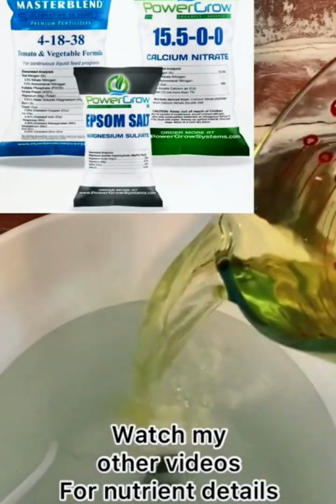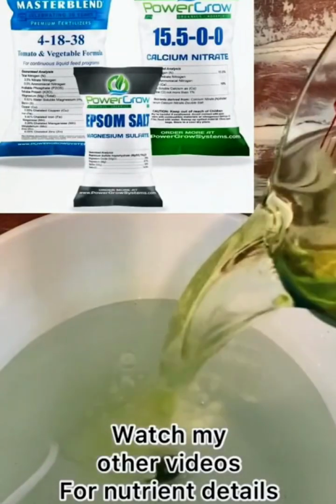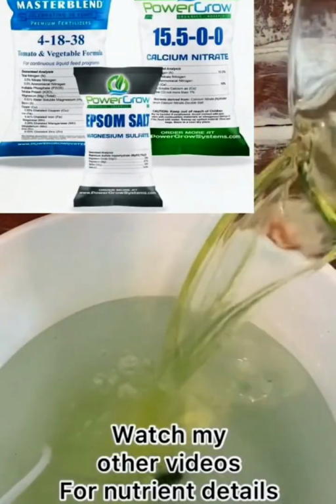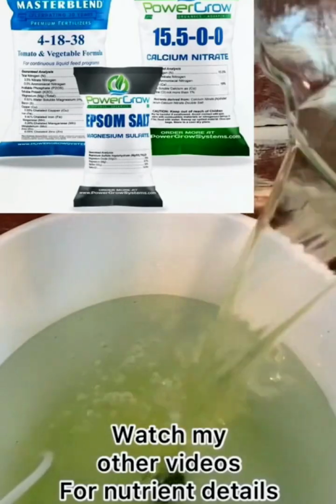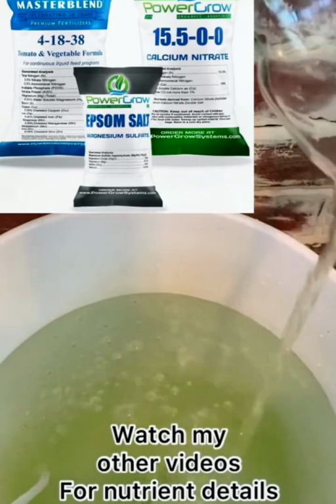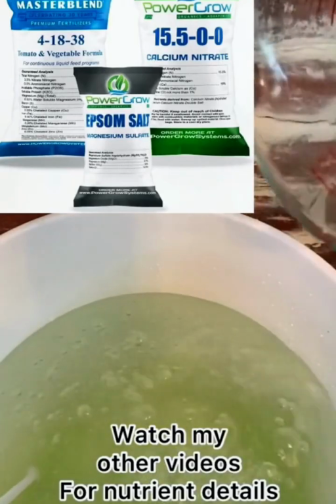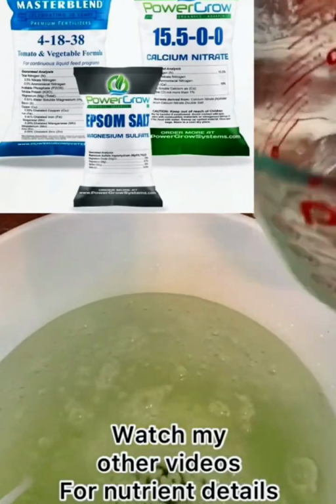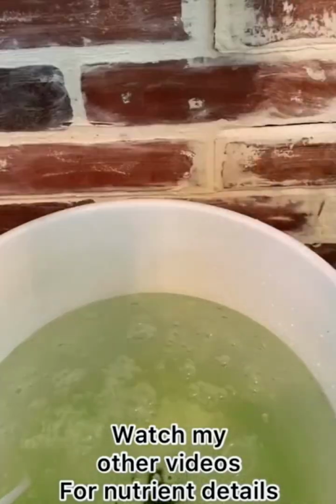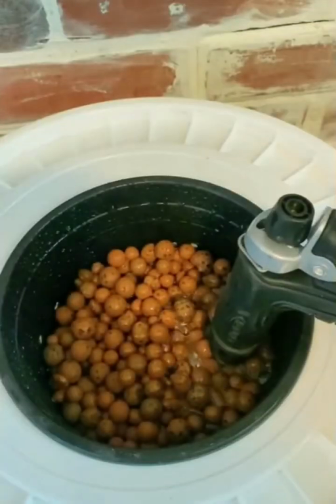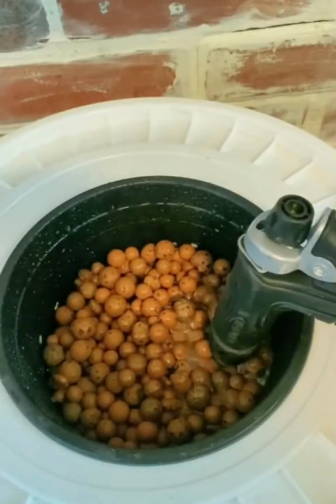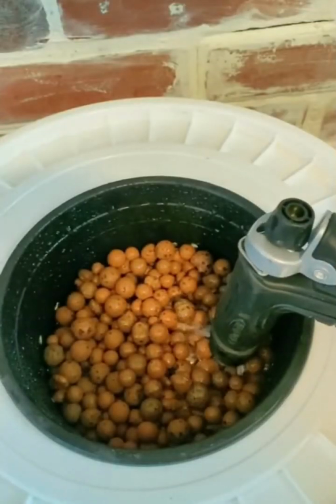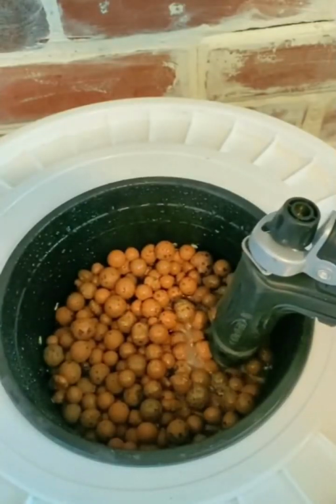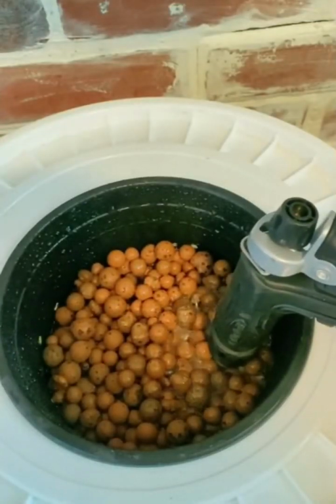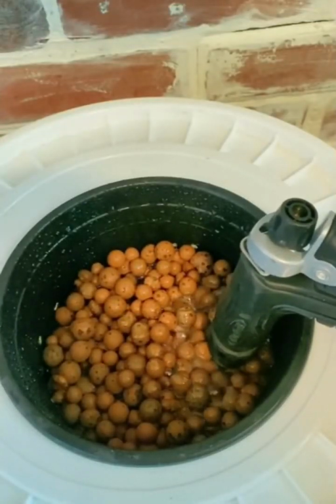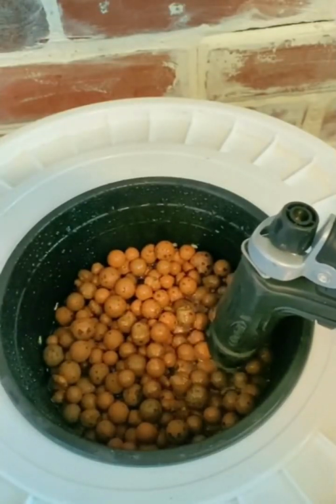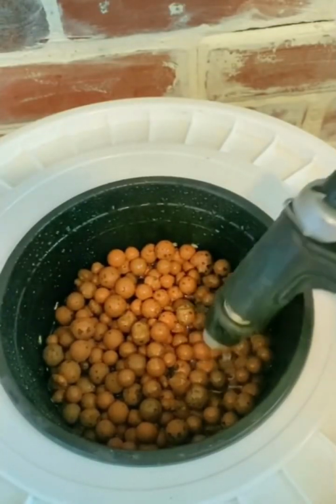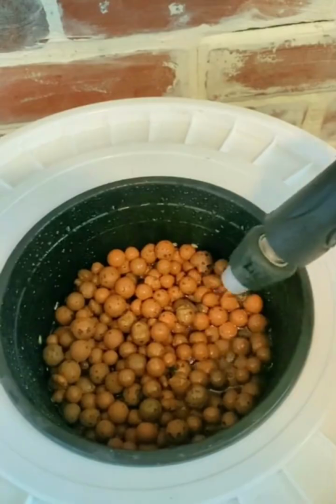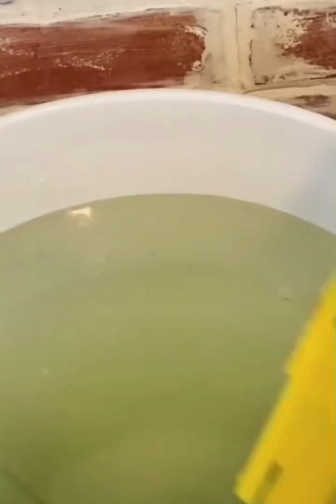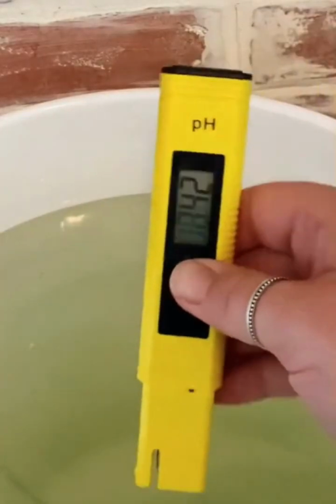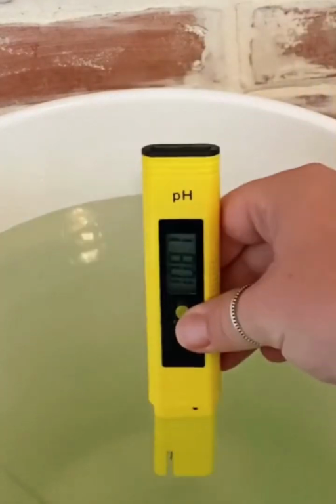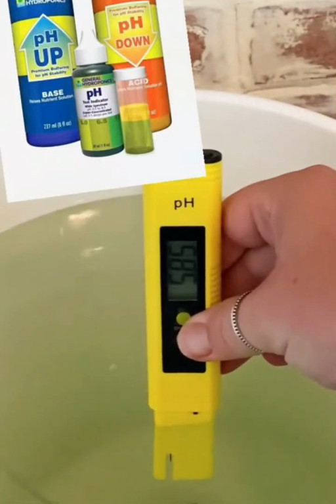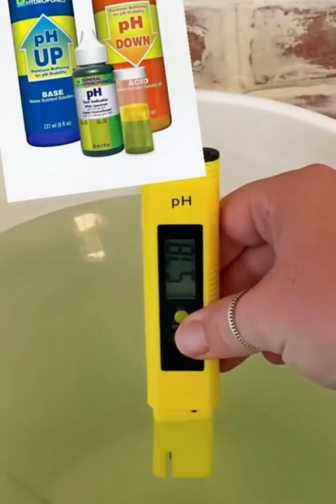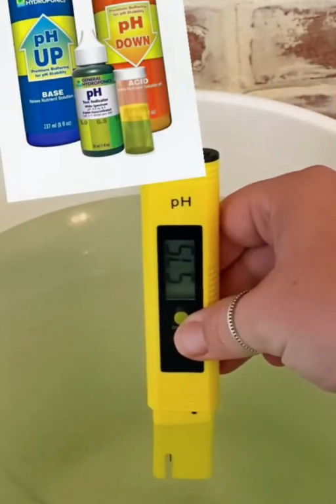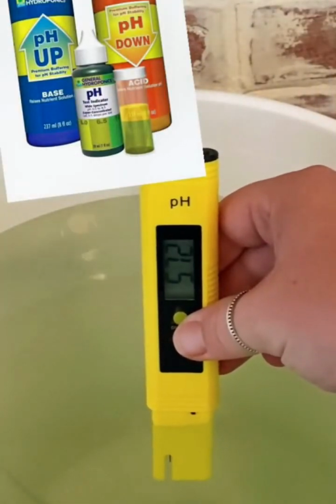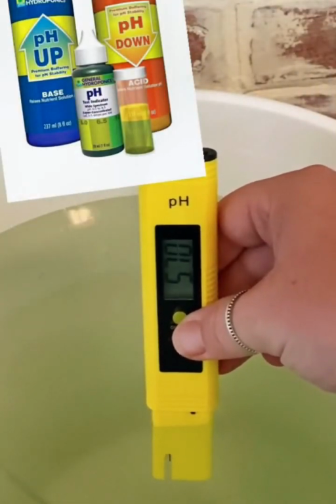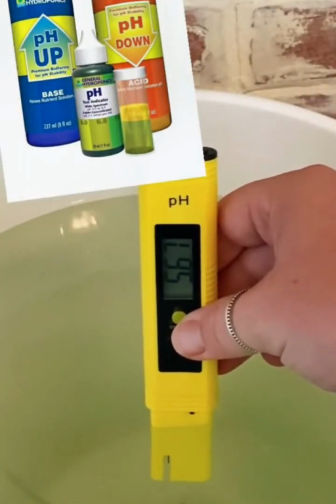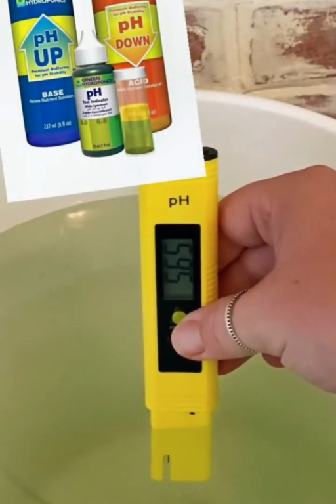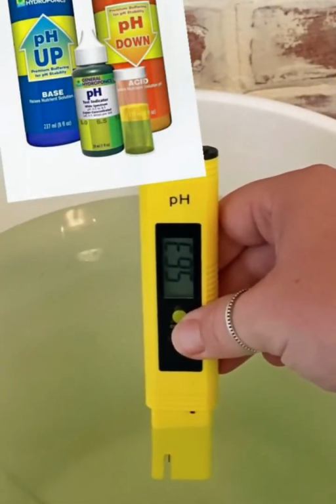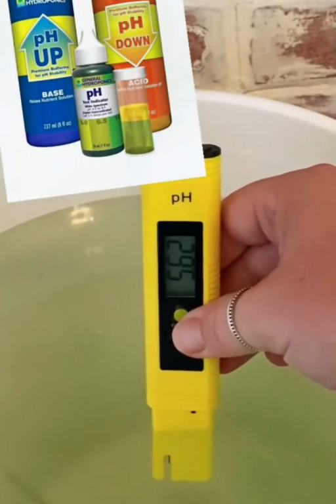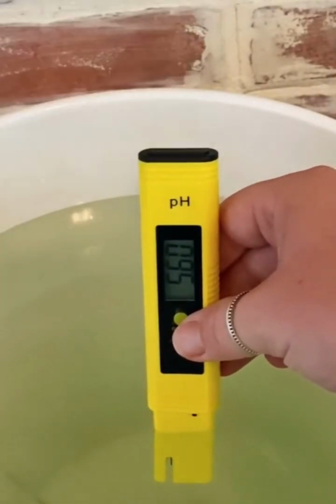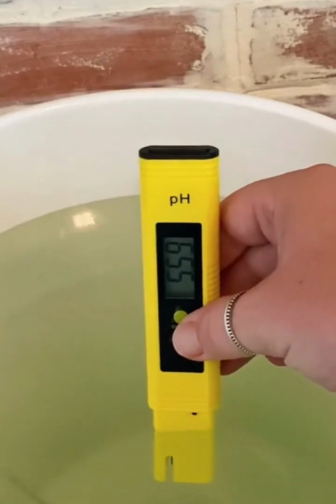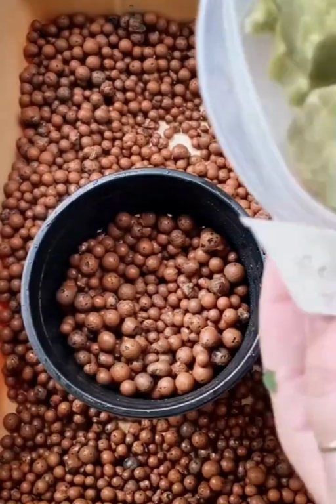Now it's time to add nutrients to your water. I'm using Master Blend. Top off your water just above the pebbles. Check your pH and make sure it's around 5.5 to 6 and correct as needed.